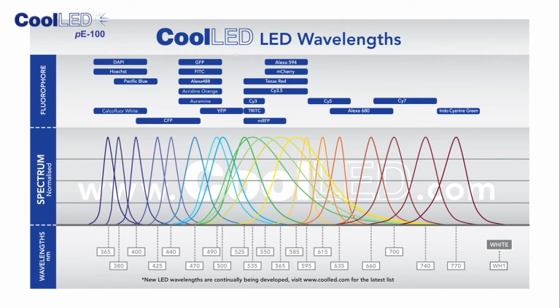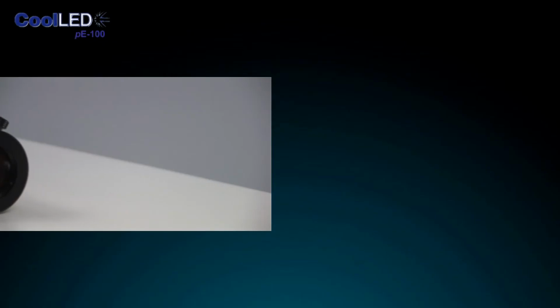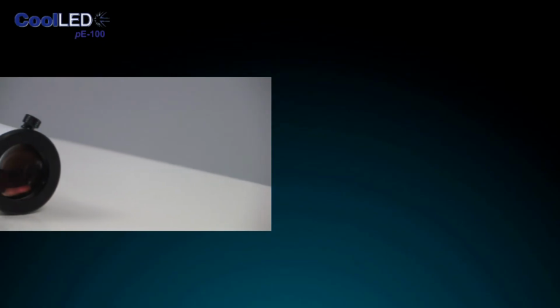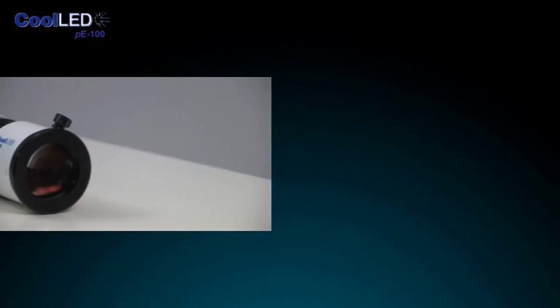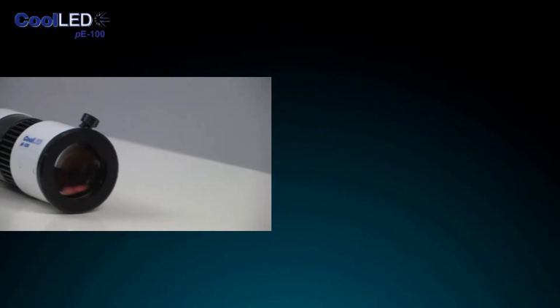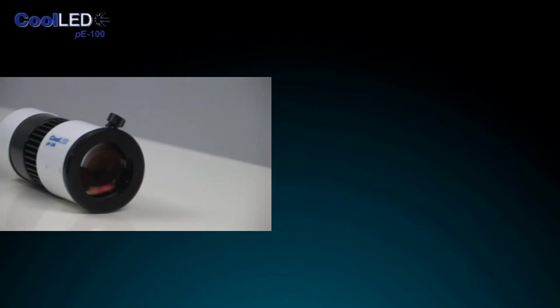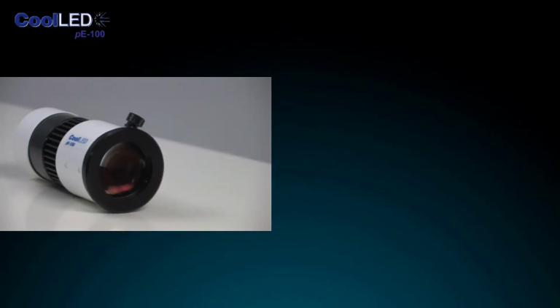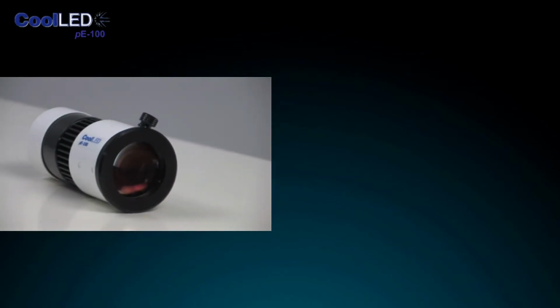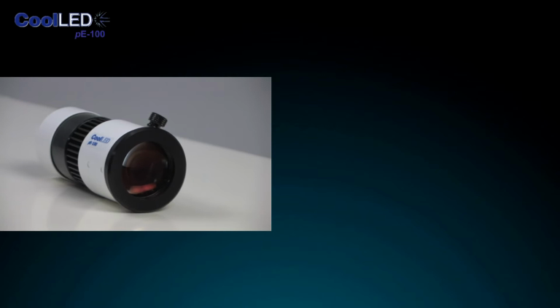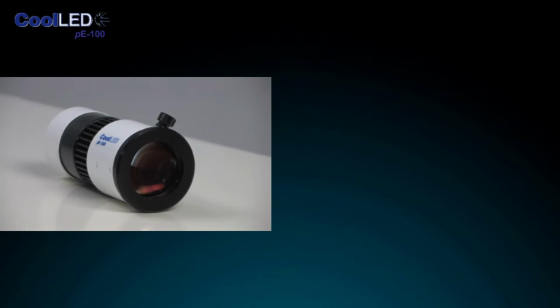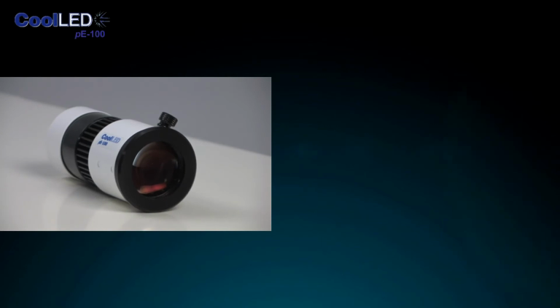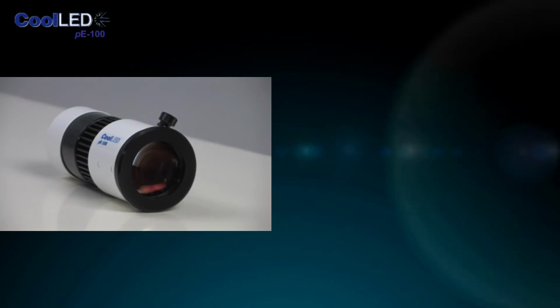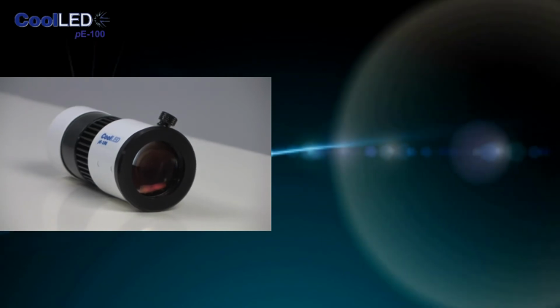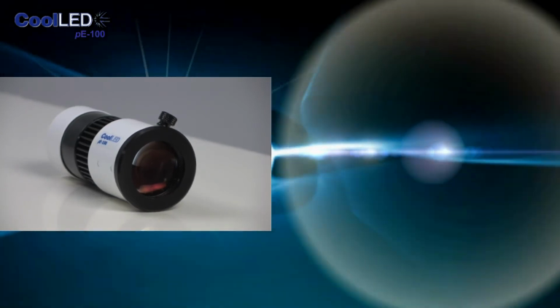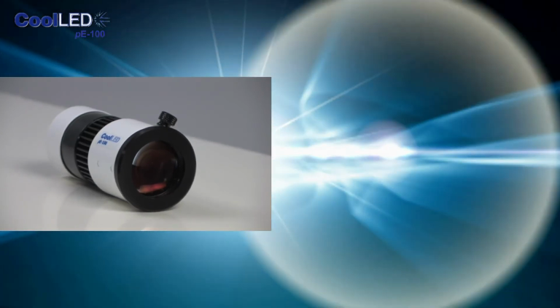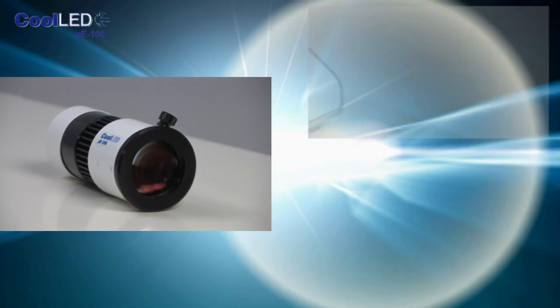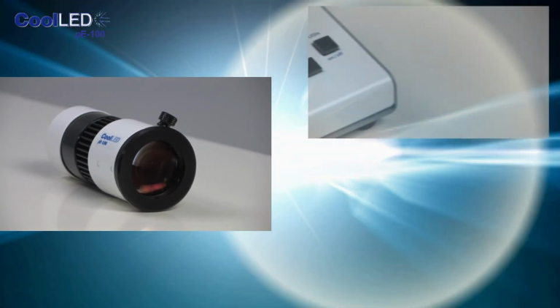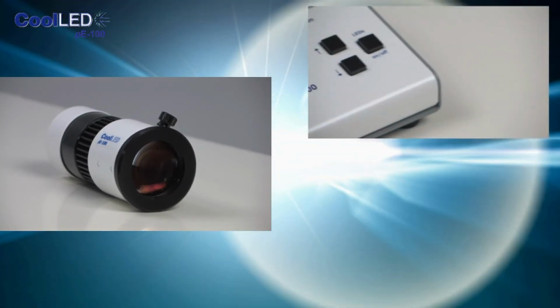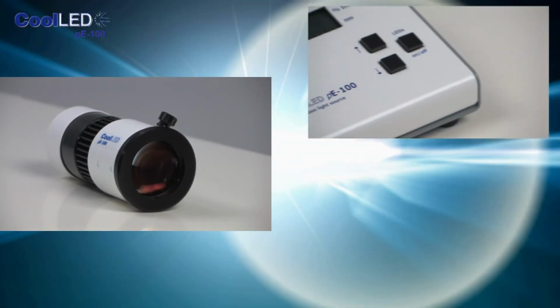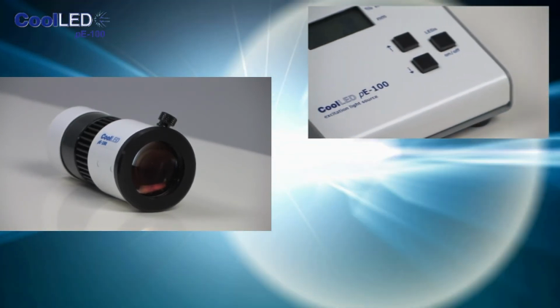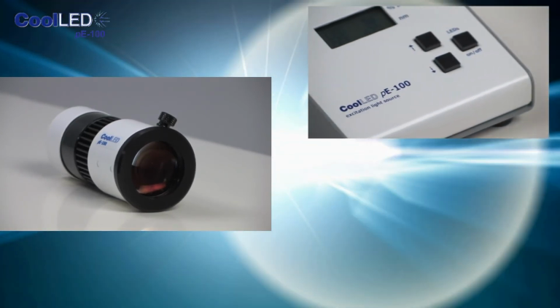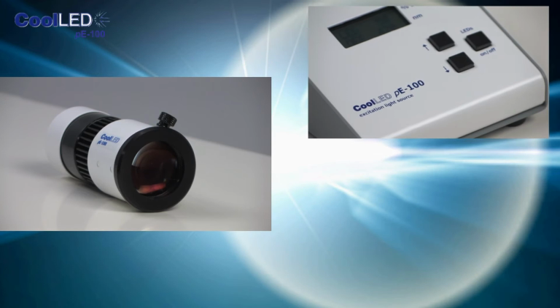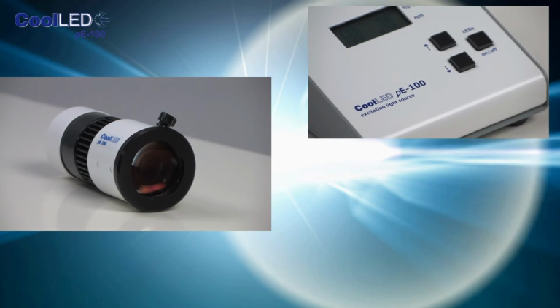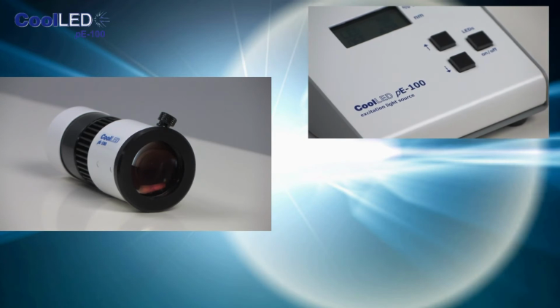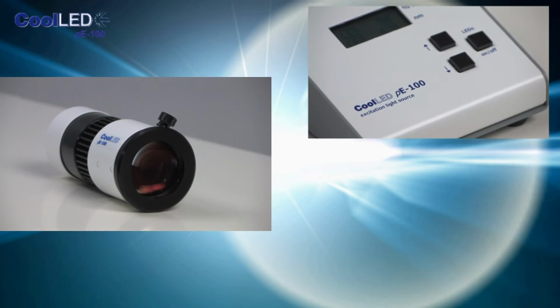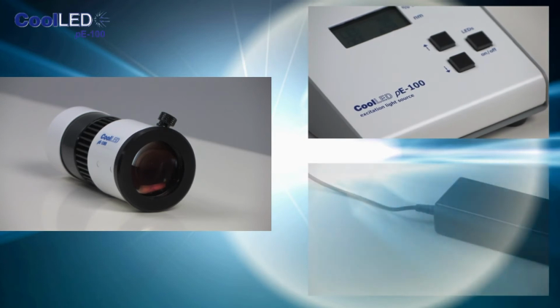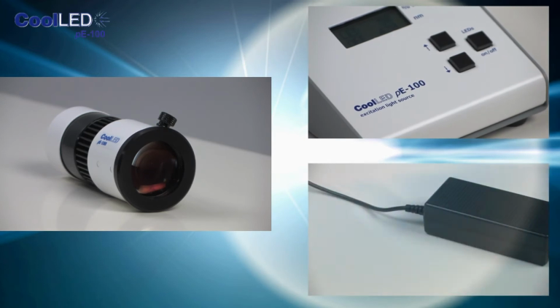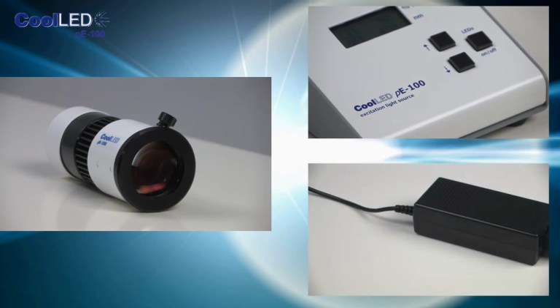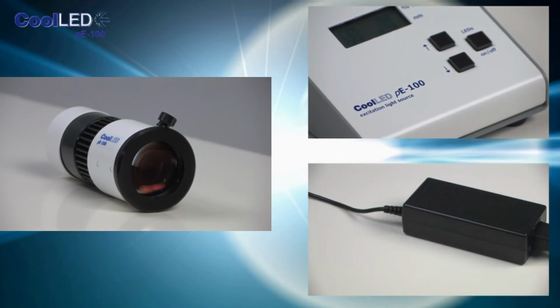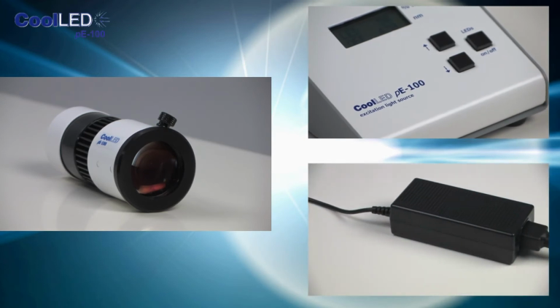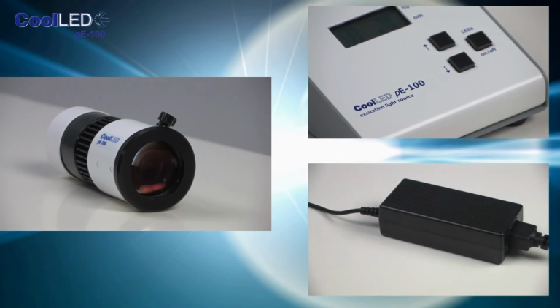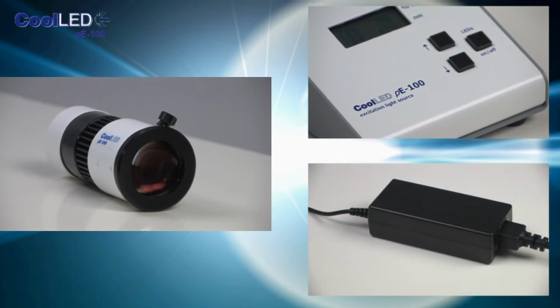The P100 is made up of three components: the LED head which attaches to the microscope in place of the mercury housing, a simple to use controller pod, and a small mains power pack.